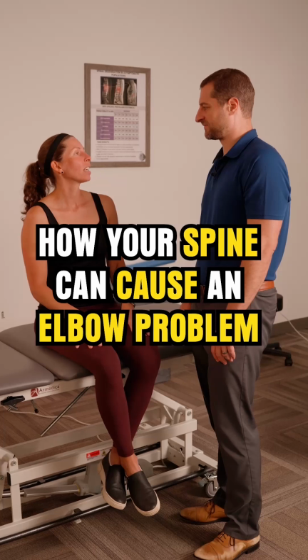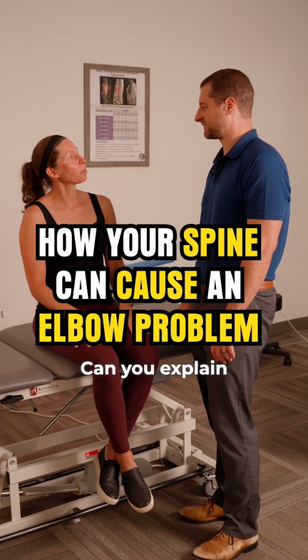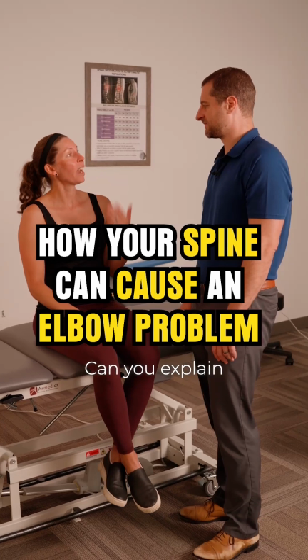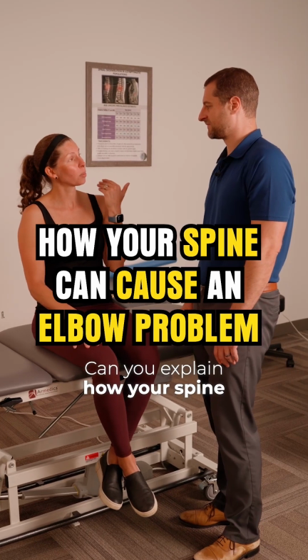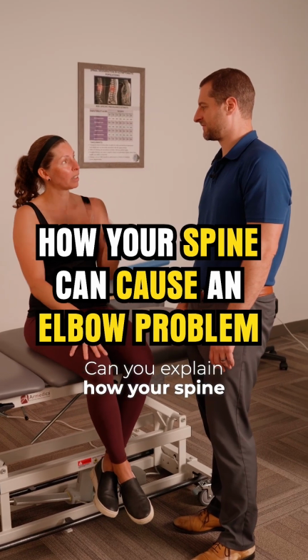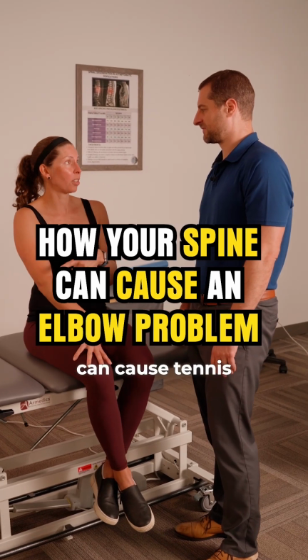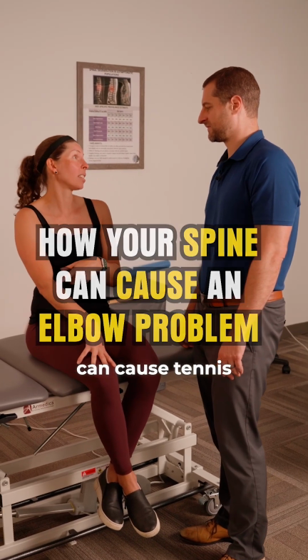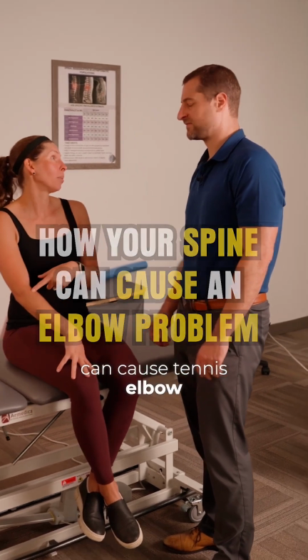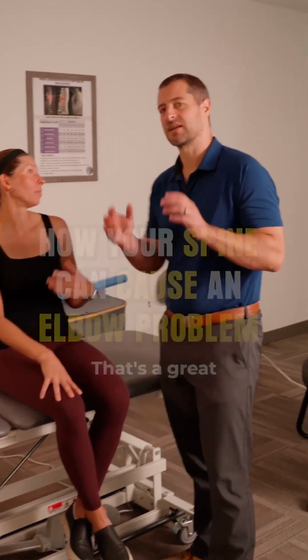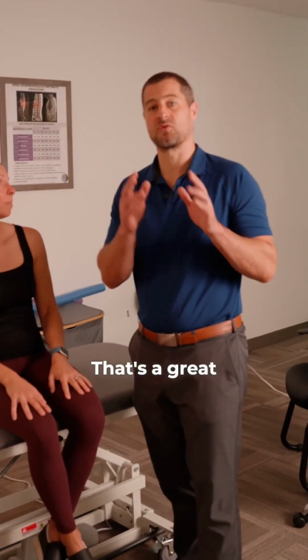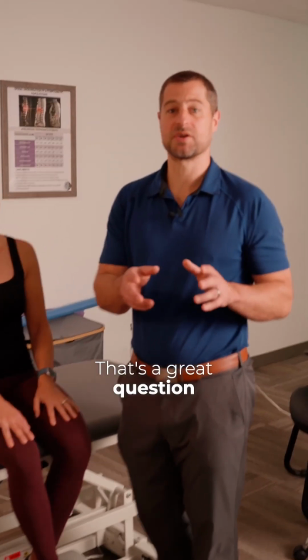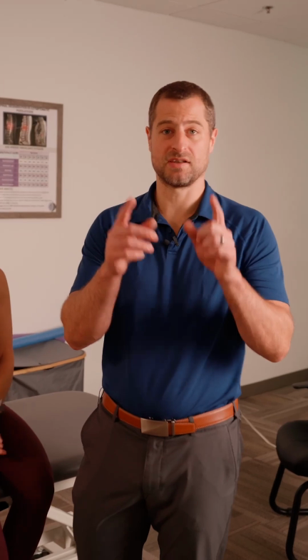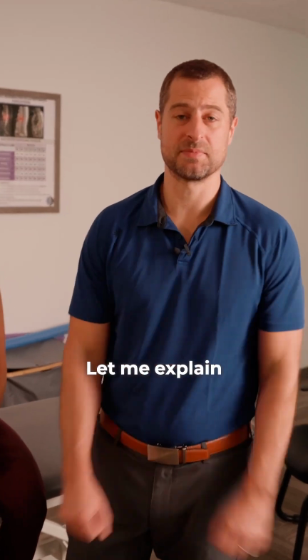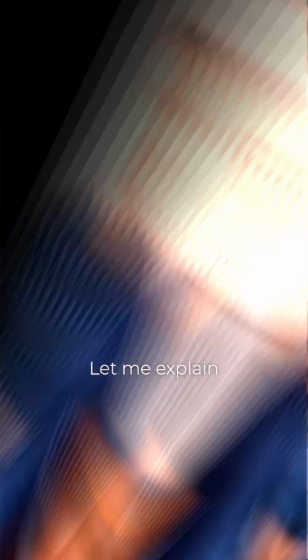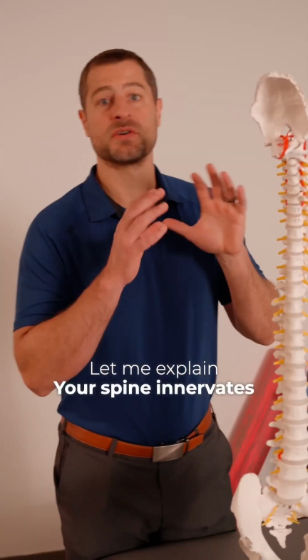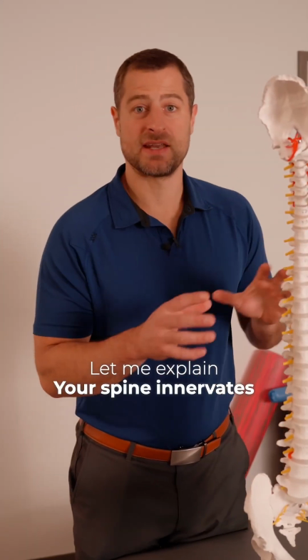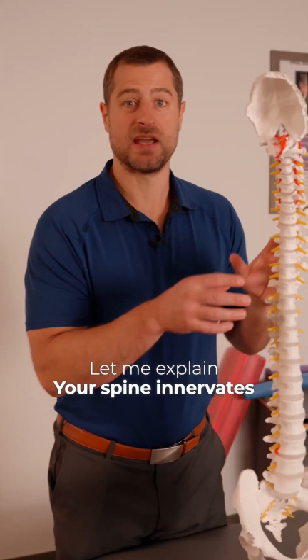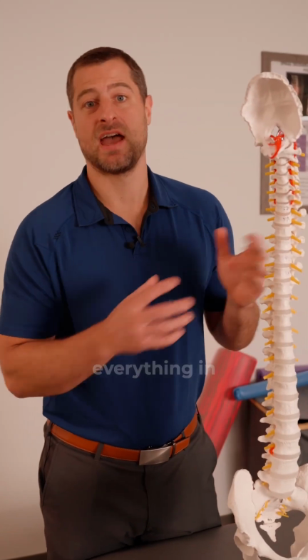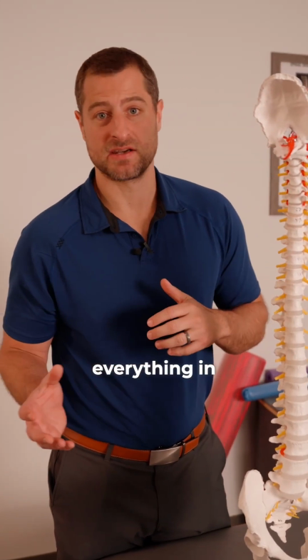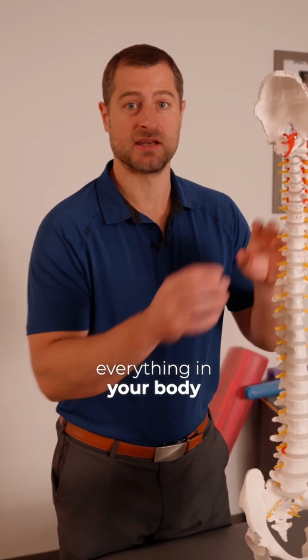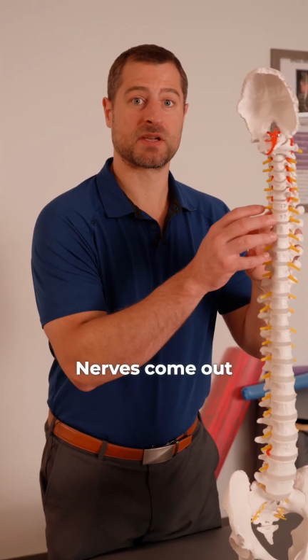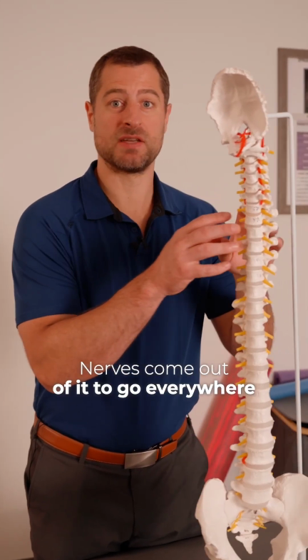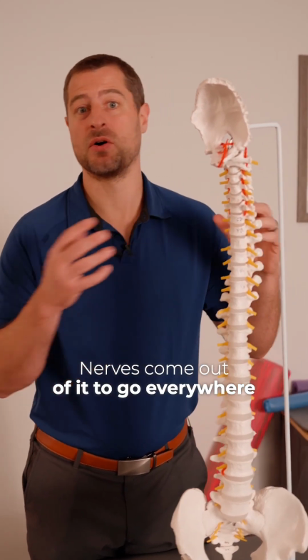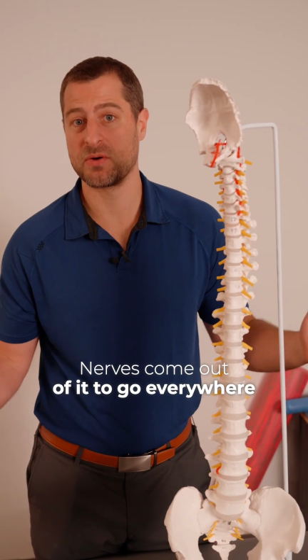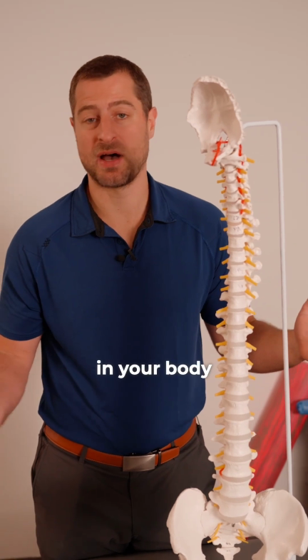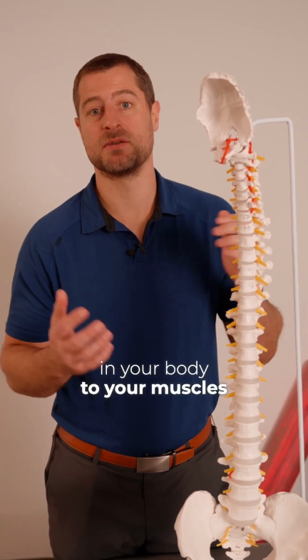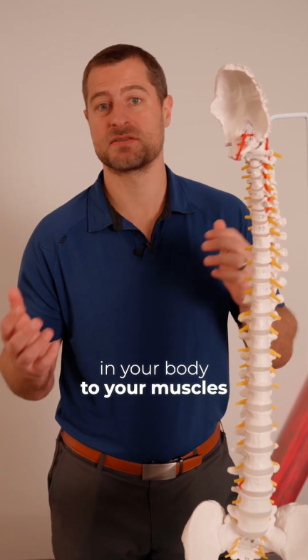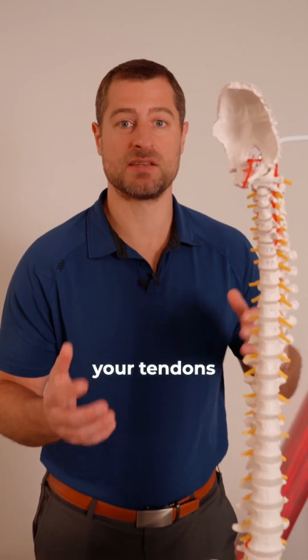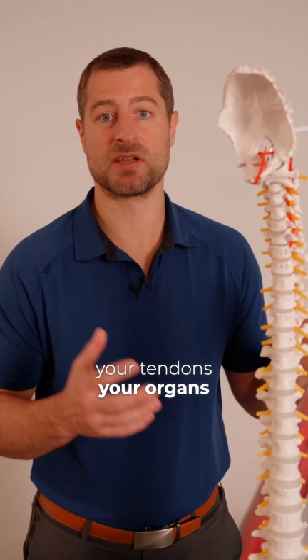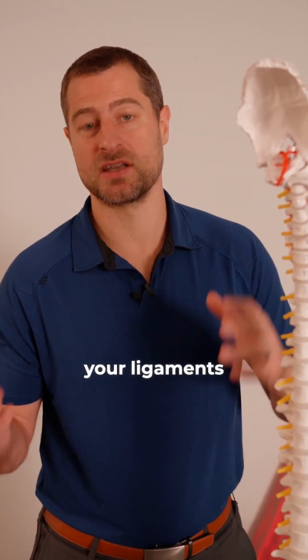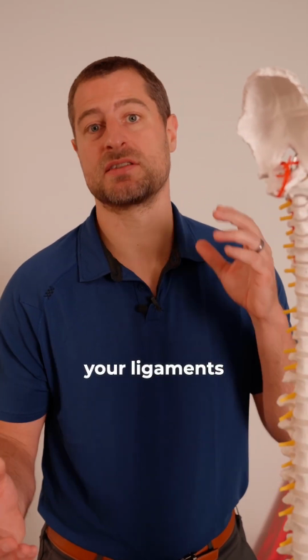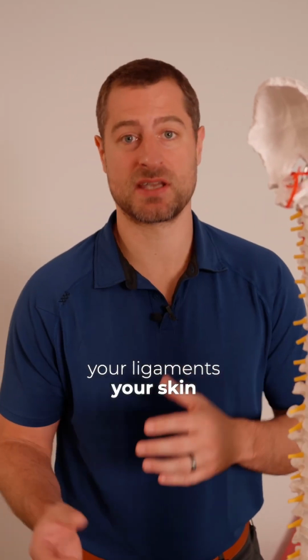Can you explain how your spine can cause tennis elbow? That's a great question. Let me explain. Your spine innervates everything in your body. Nerves come out of it to go everywhere — to your muscles, your tendons, your organs, your ligaments, your skin.